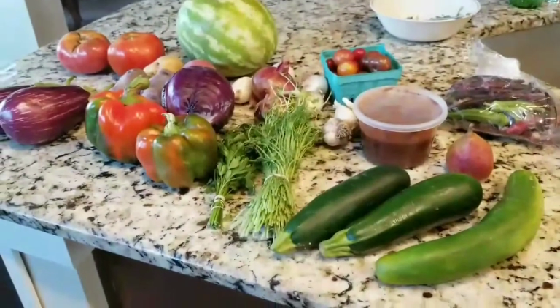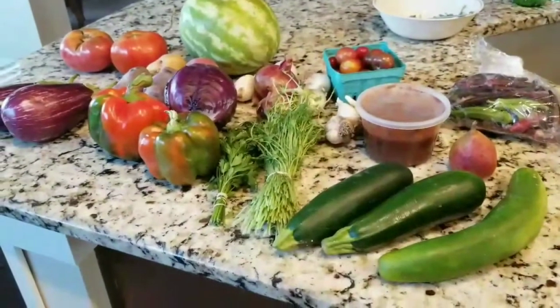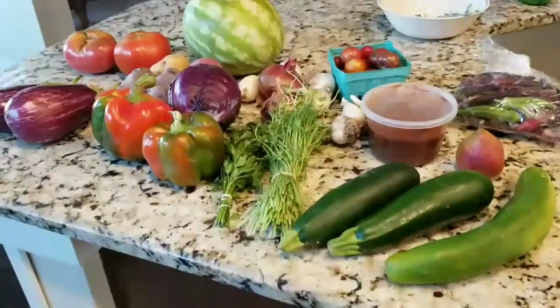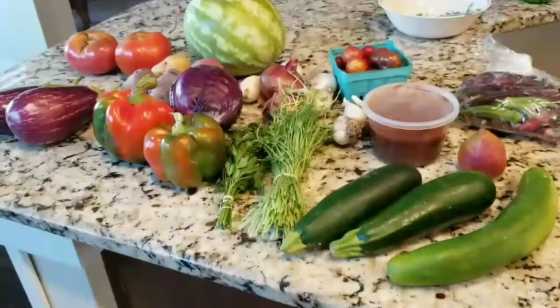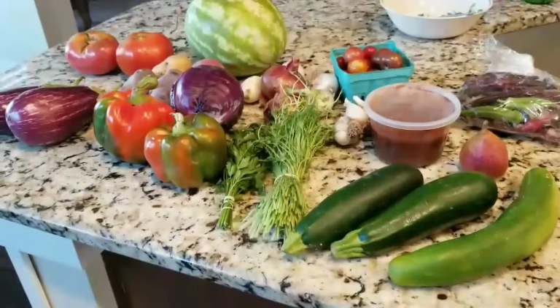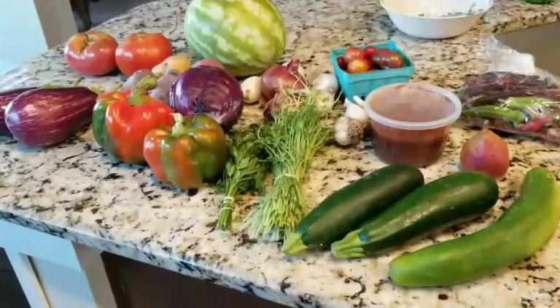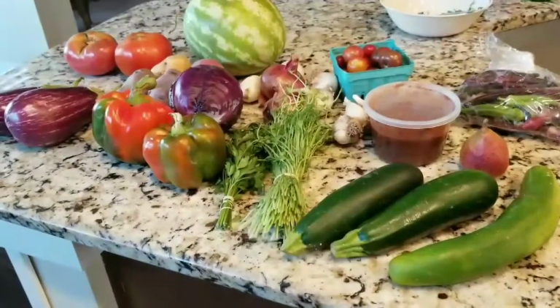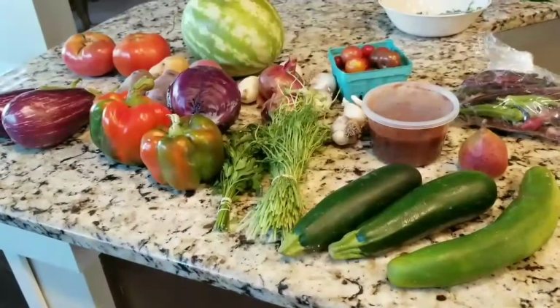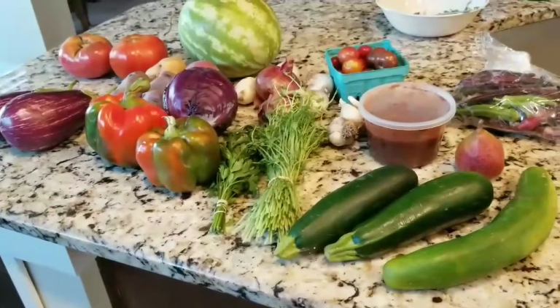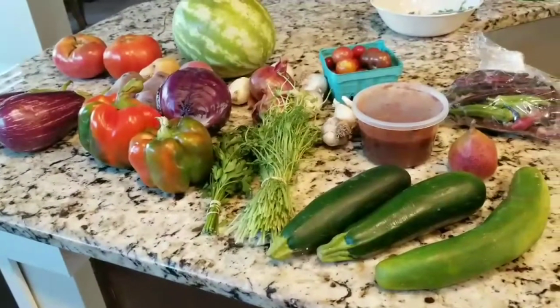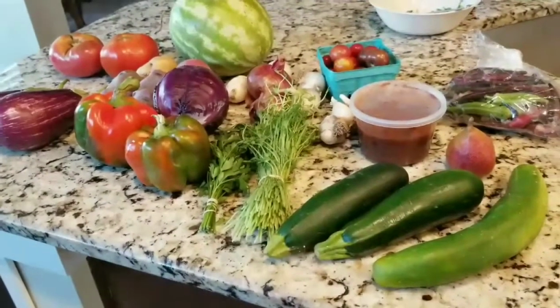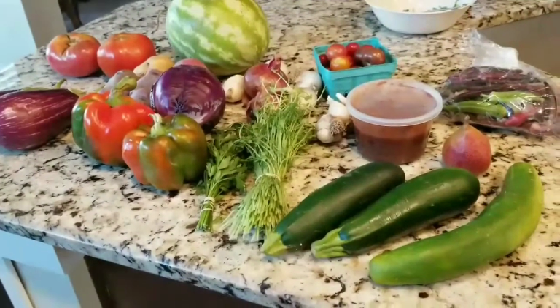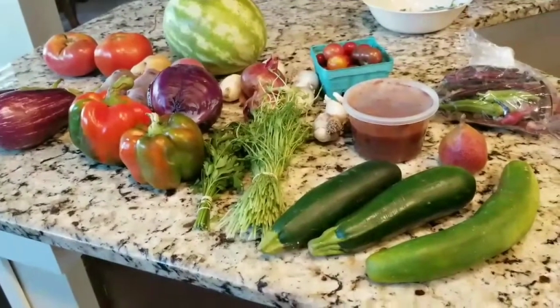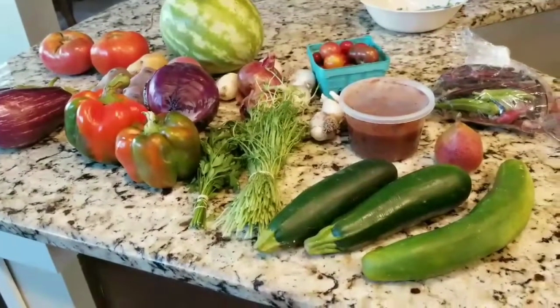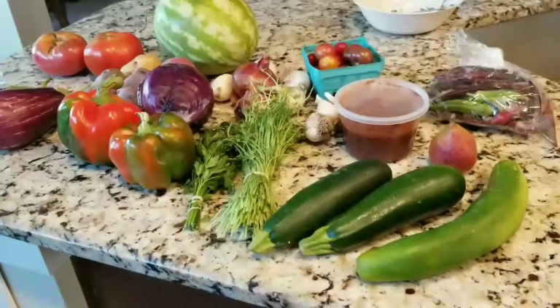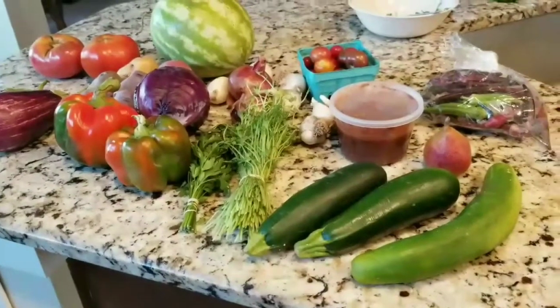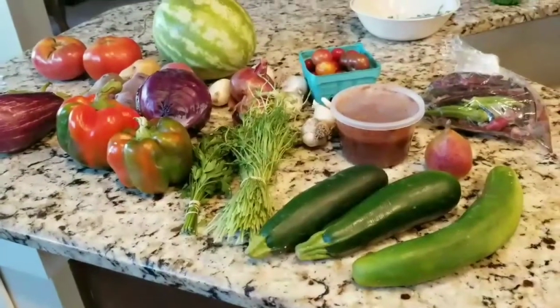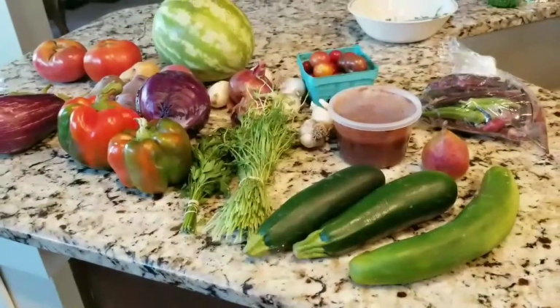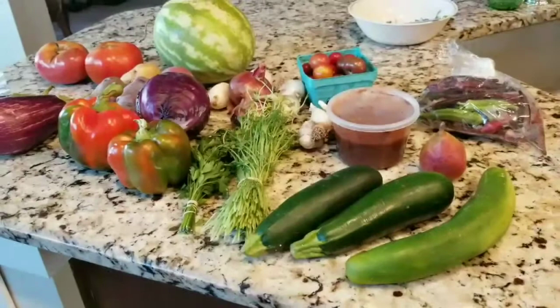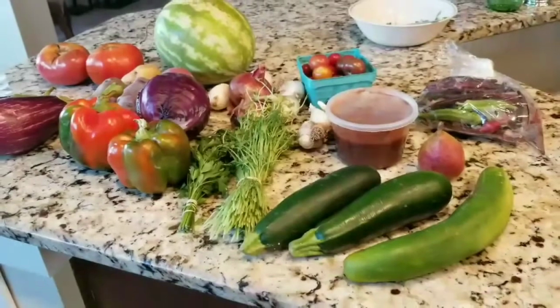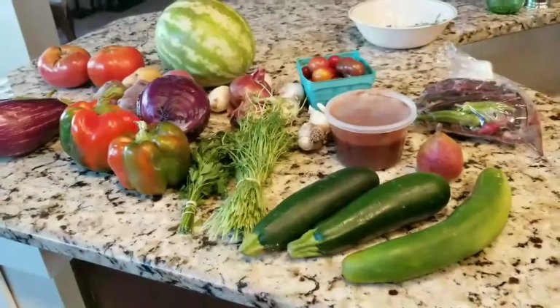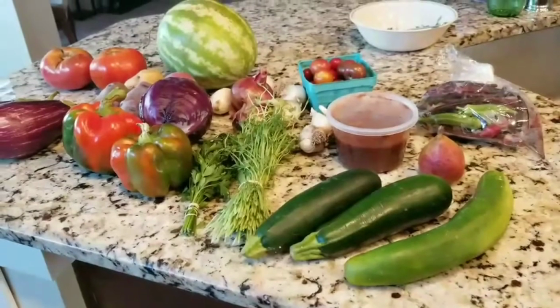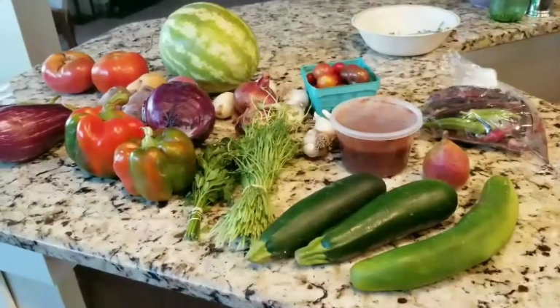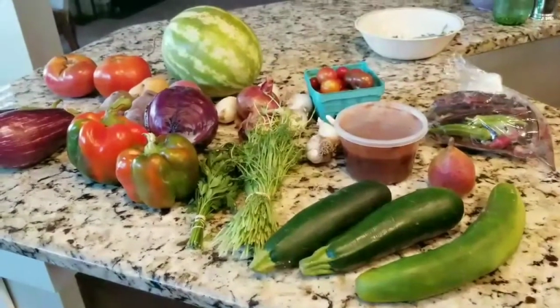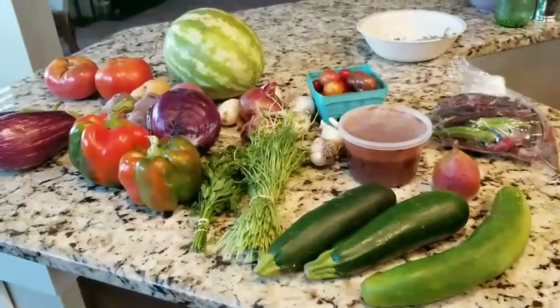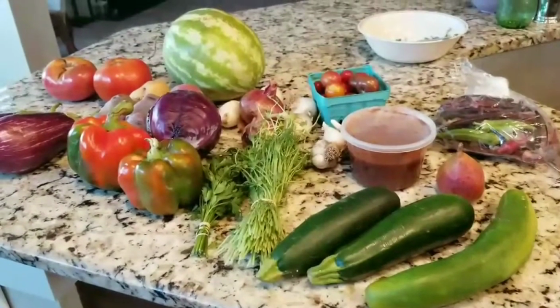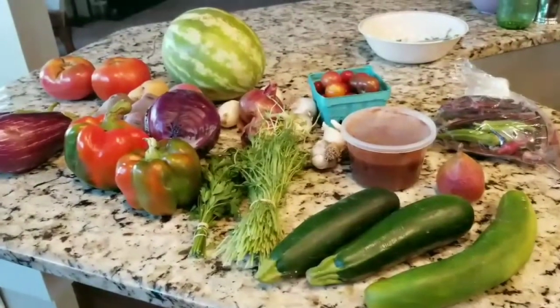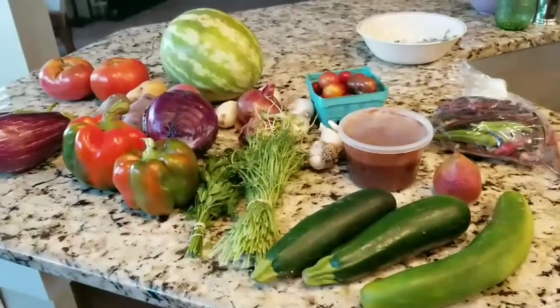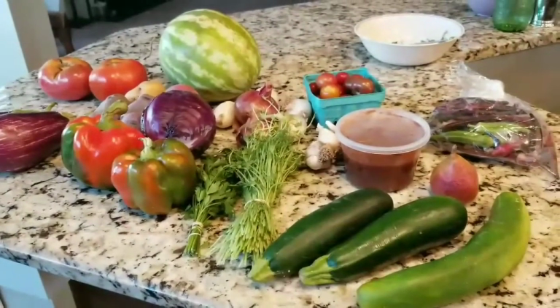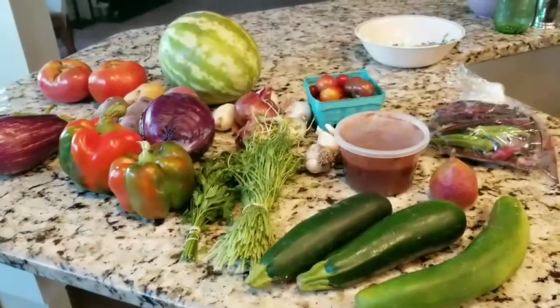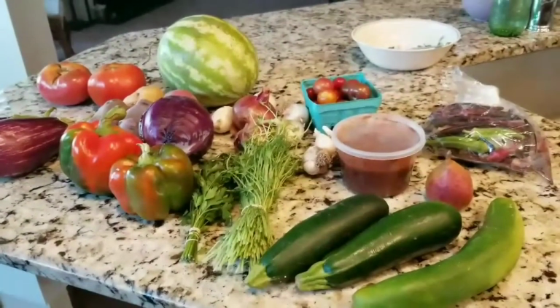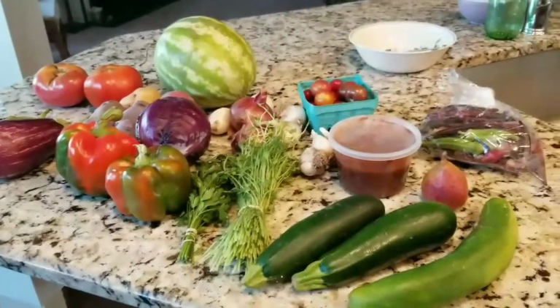Not a huge CSA haul, but still yummy, yummy. I hope you all have a good night and I'll talk to you soon. Bye.